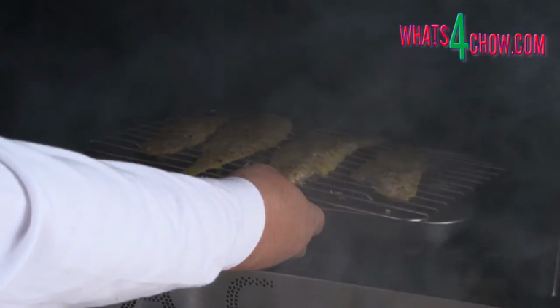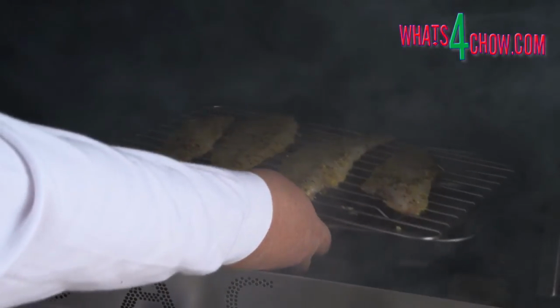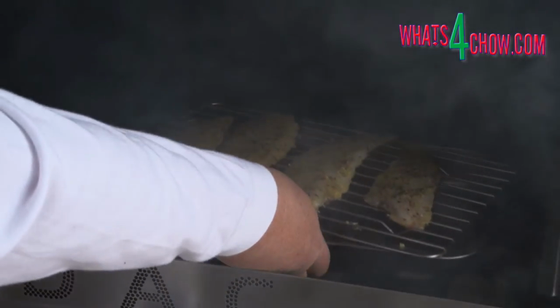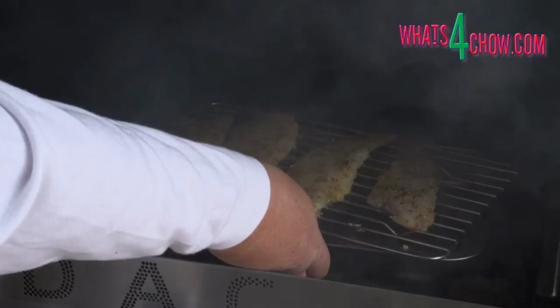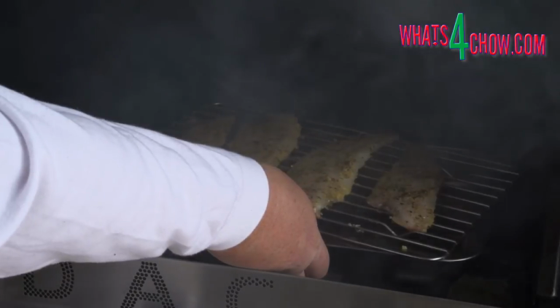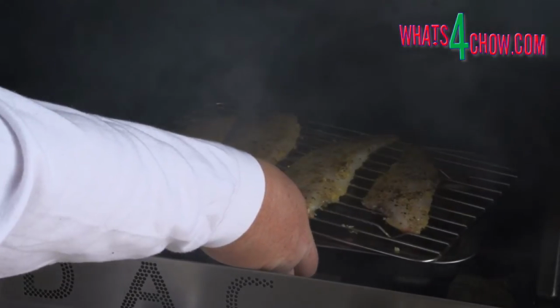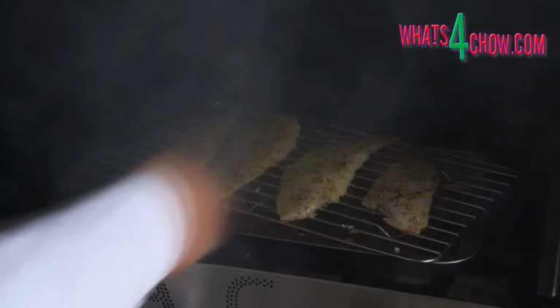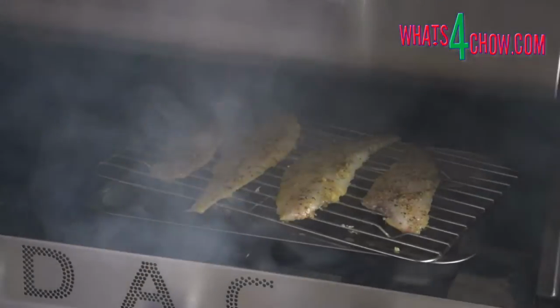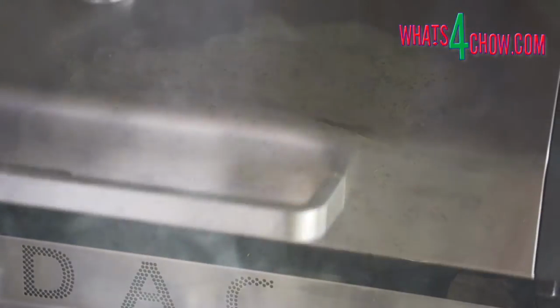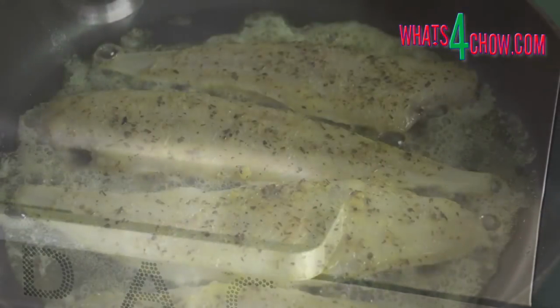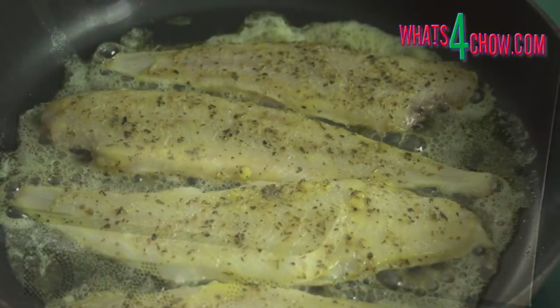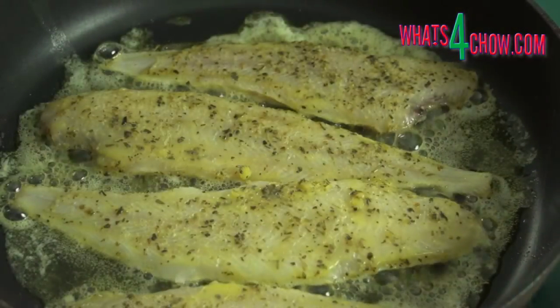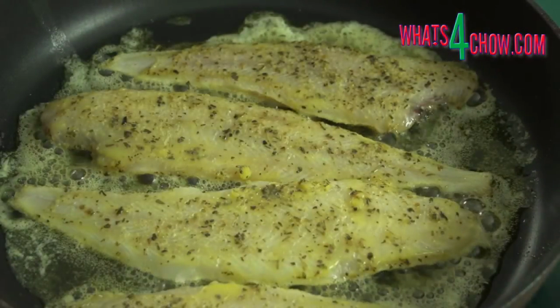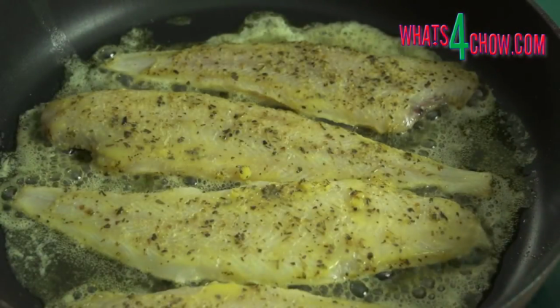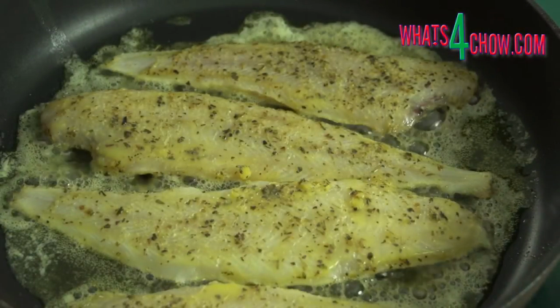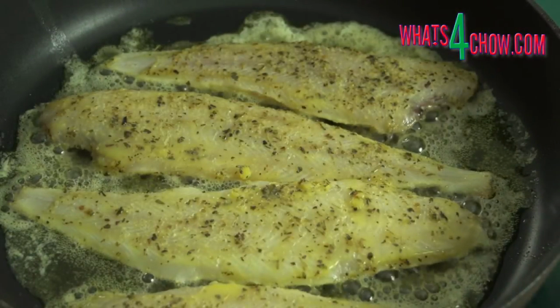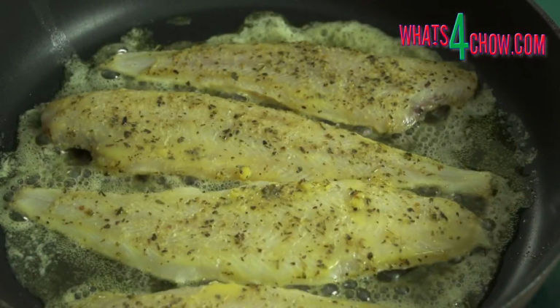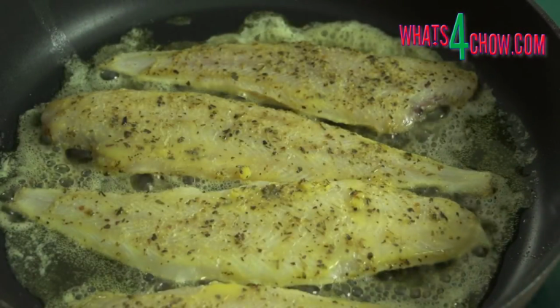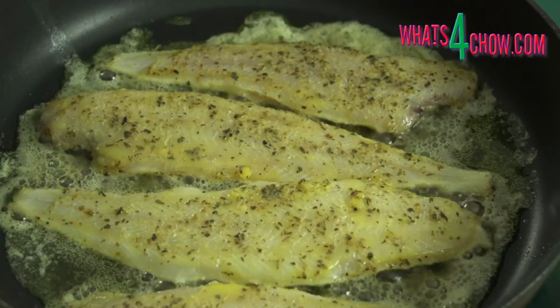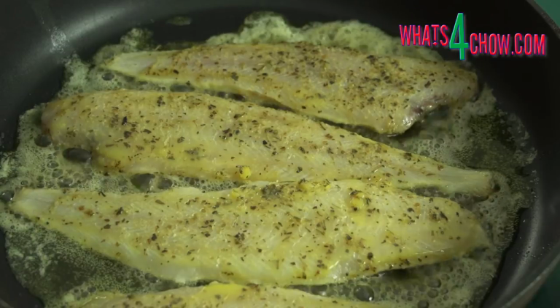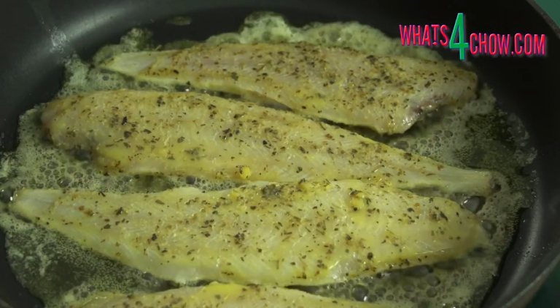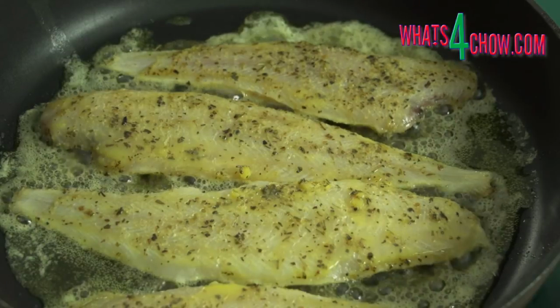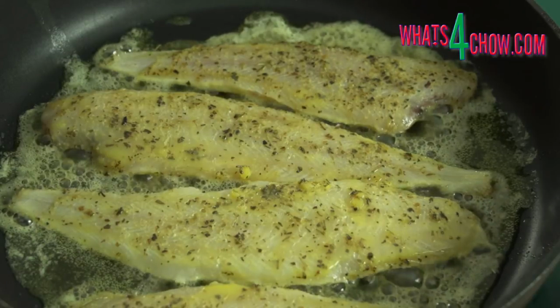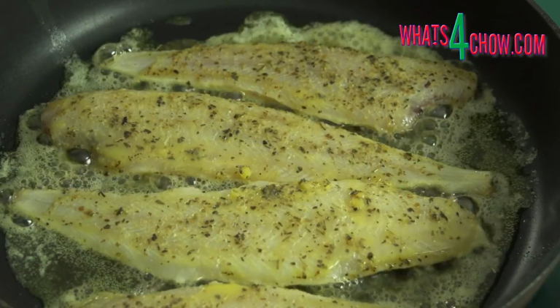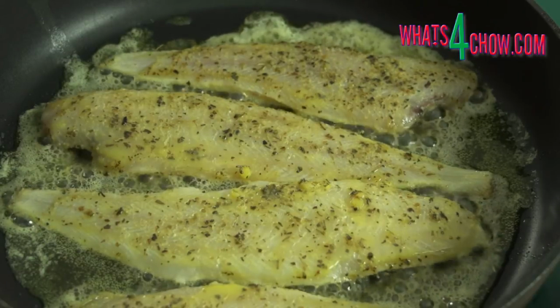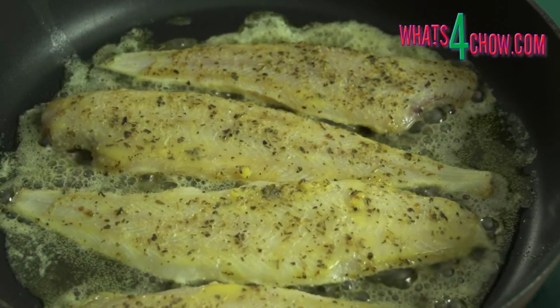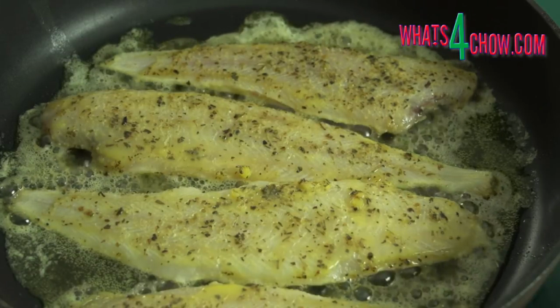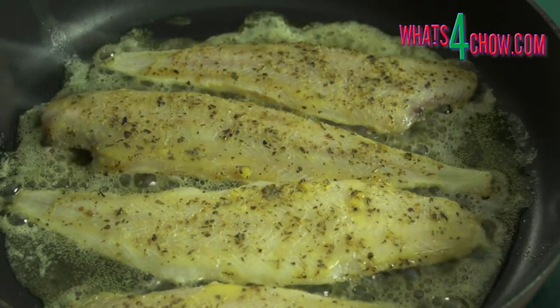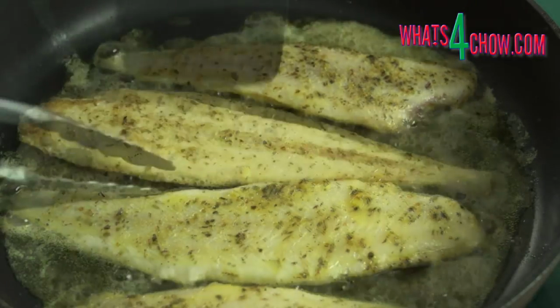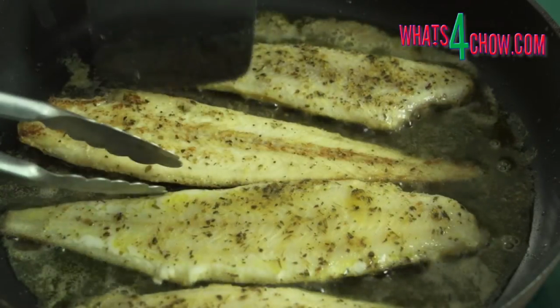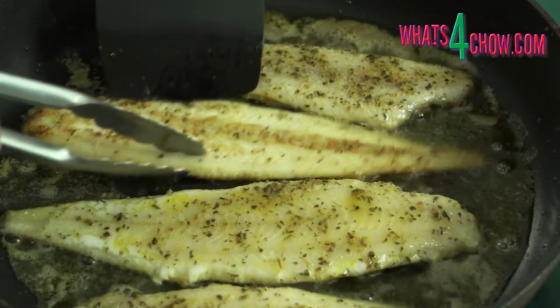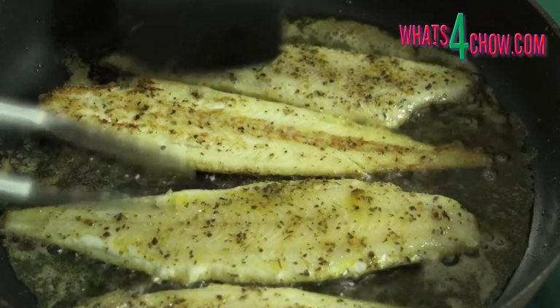After 45 minutes, remove the sole from the BBQ. Heat a pan over medium-high heat and add 30g of butter. Fry the sole for 2-3 minutes per side.